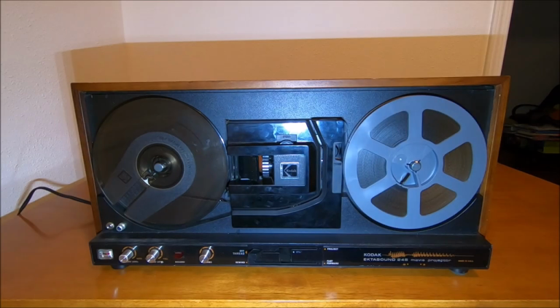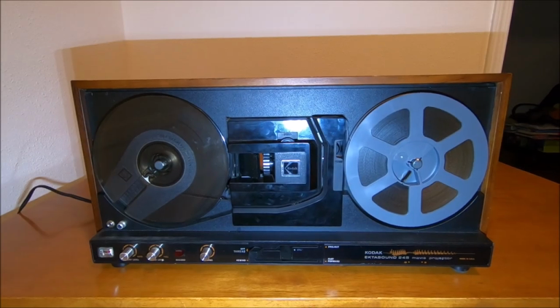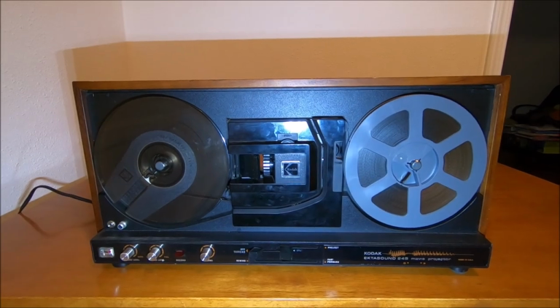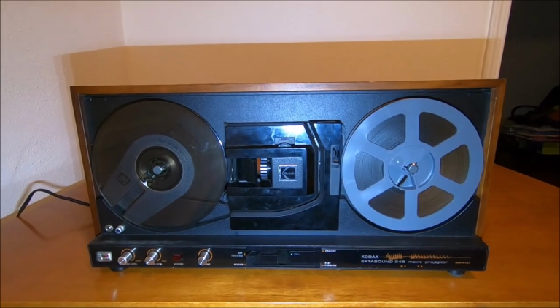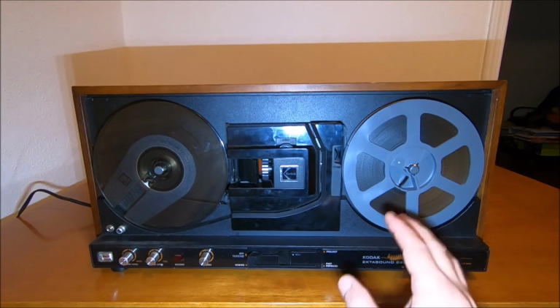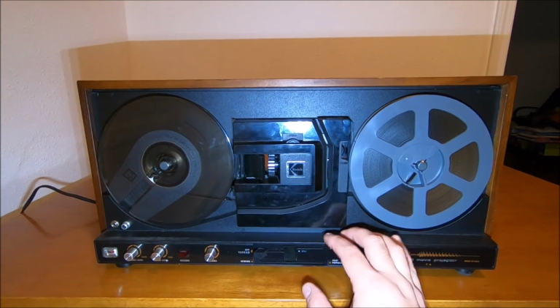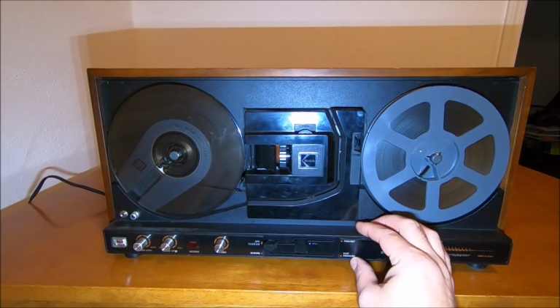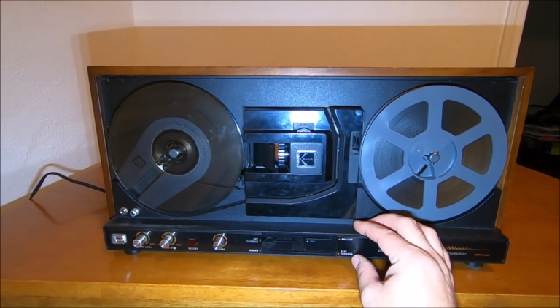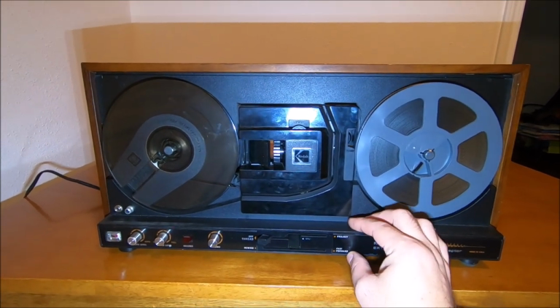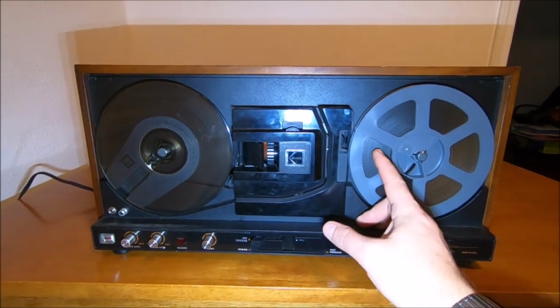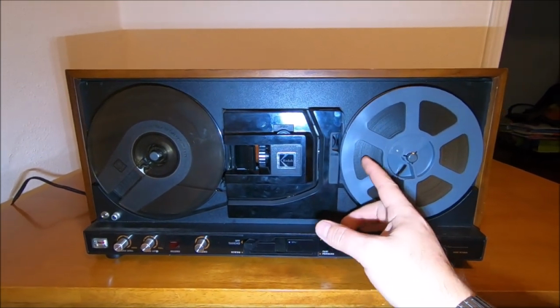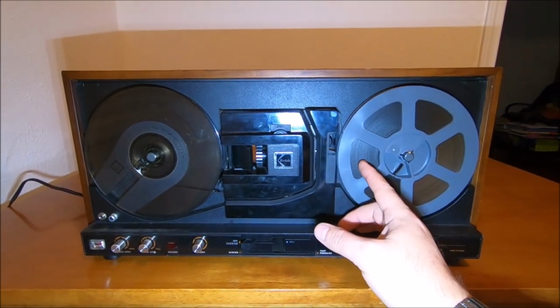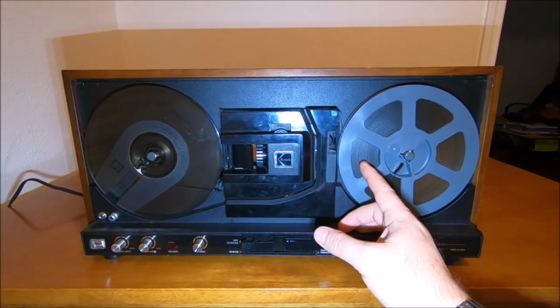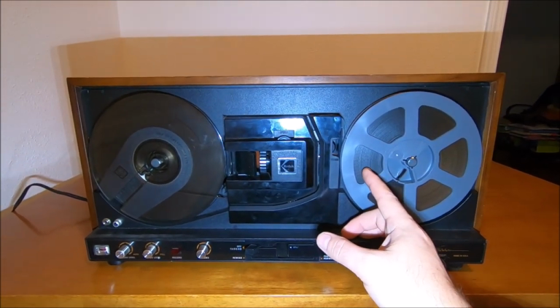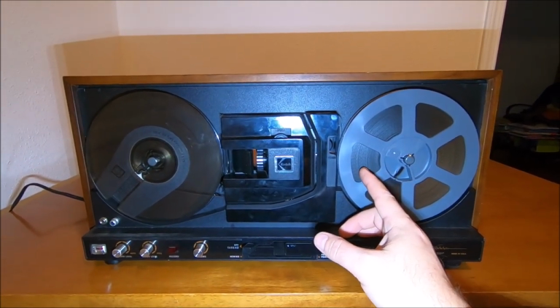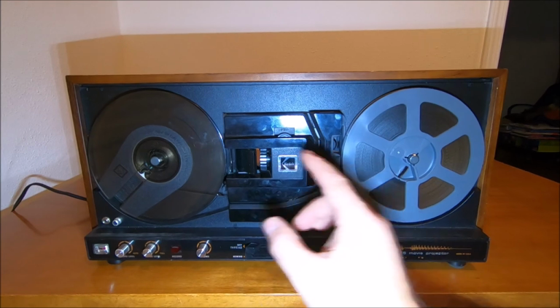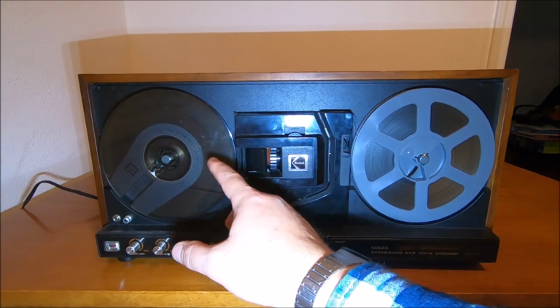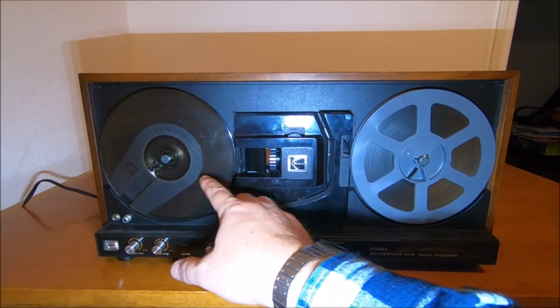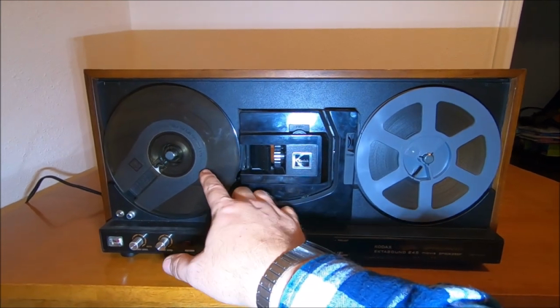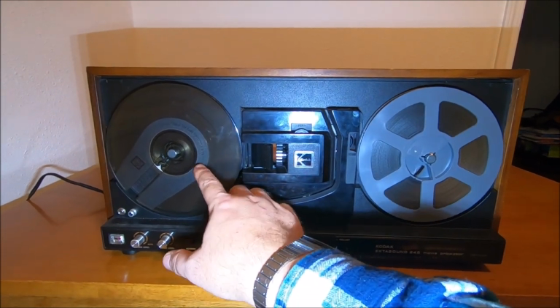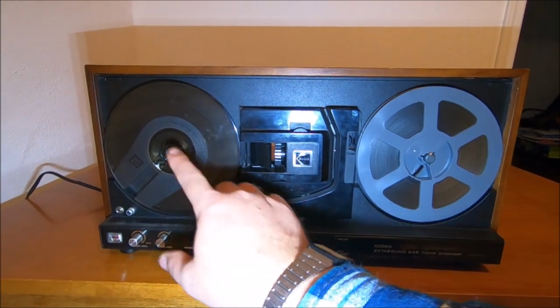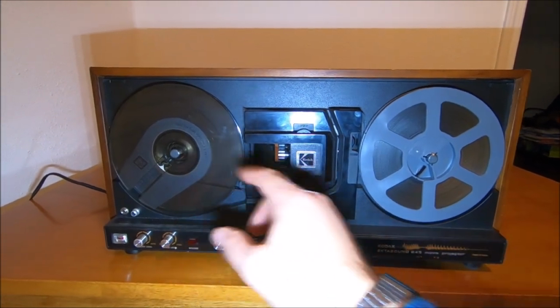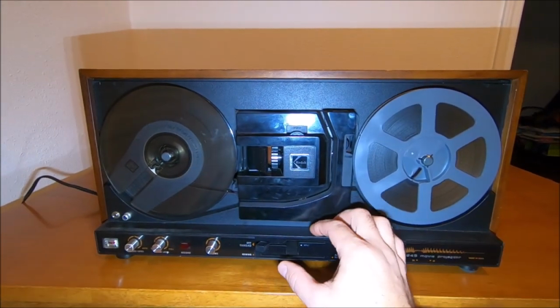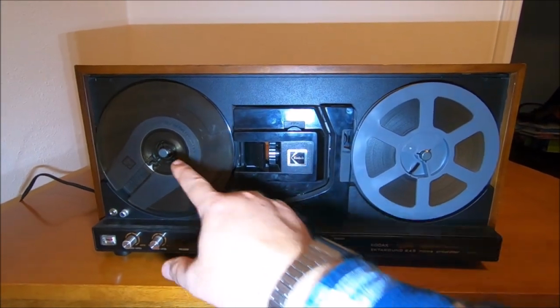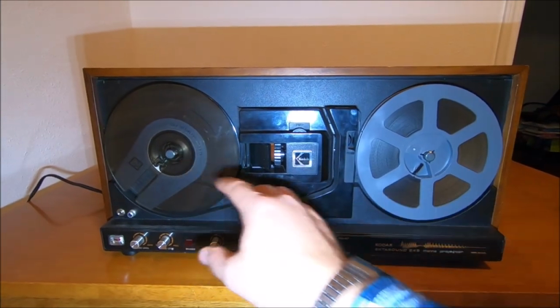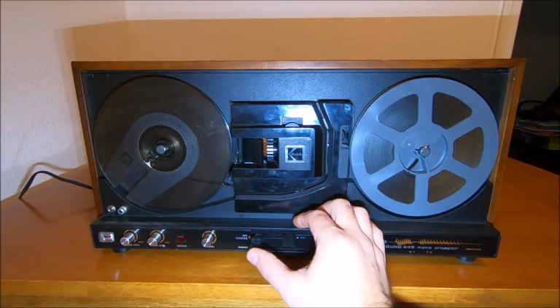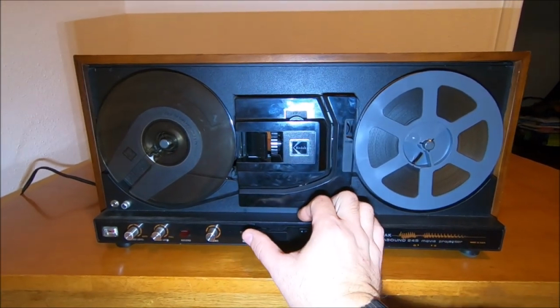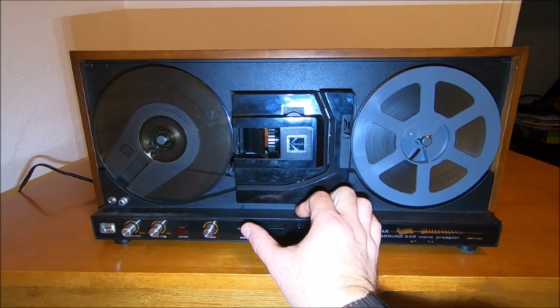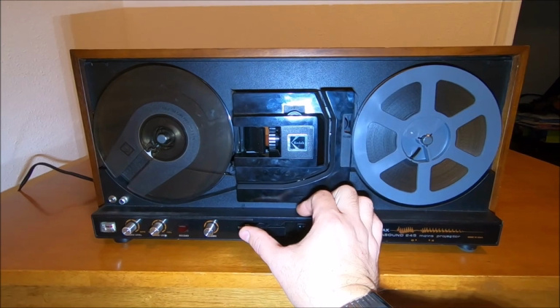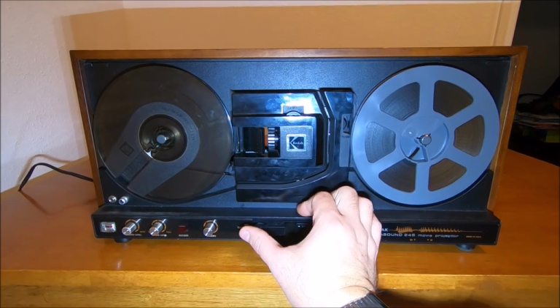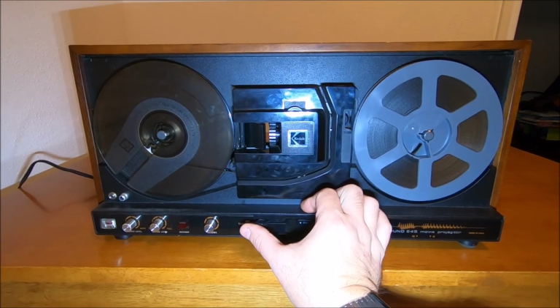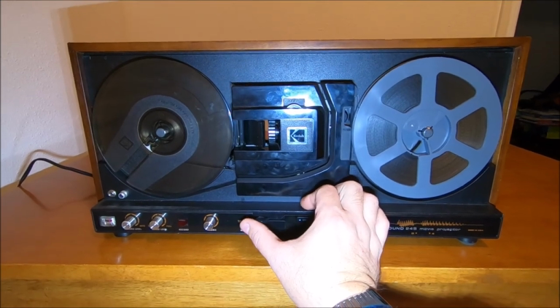Let me fast forward to about halfway through the reel and see if it still has the power to pull it at the proper speed.